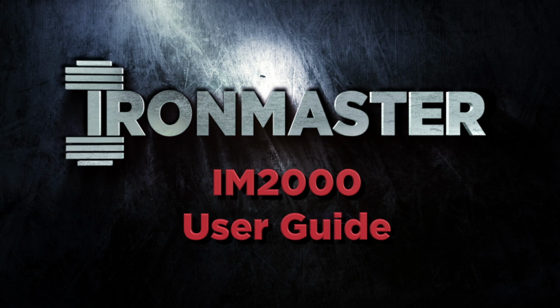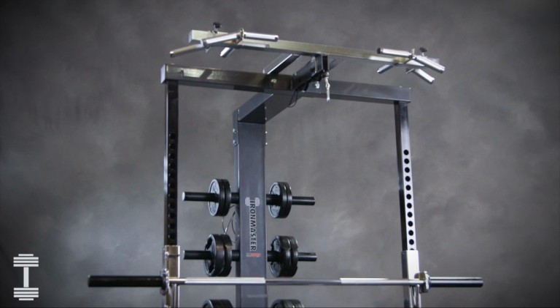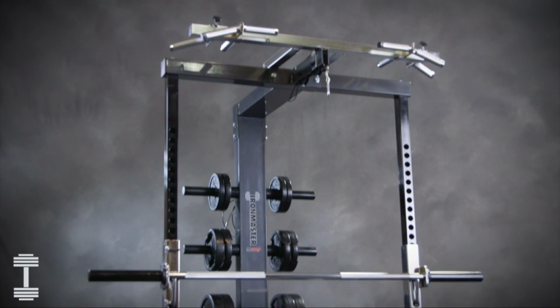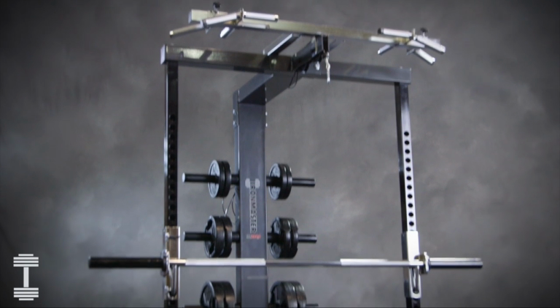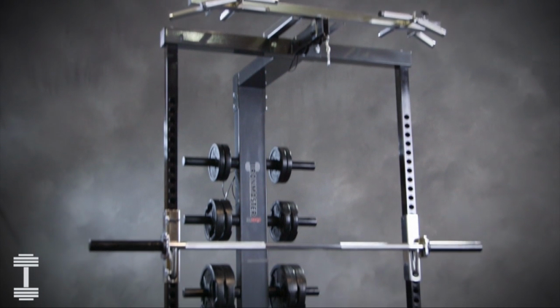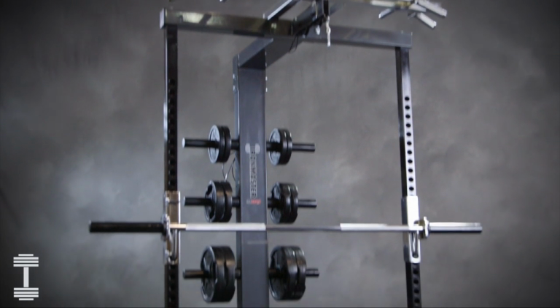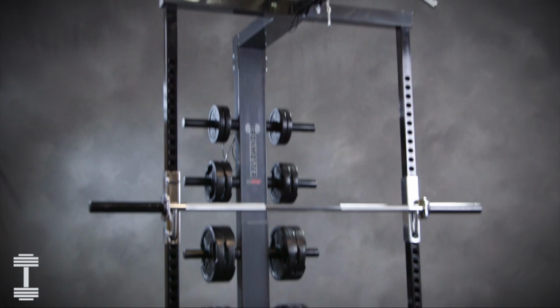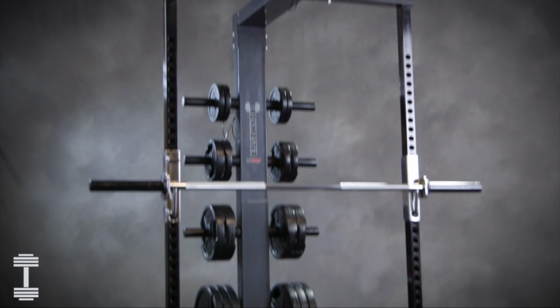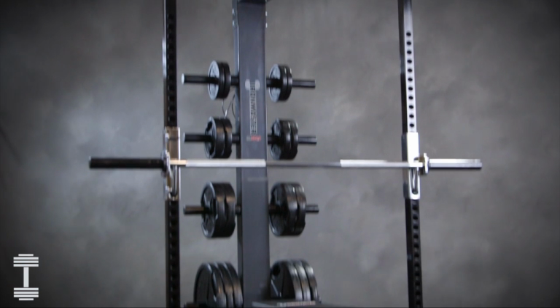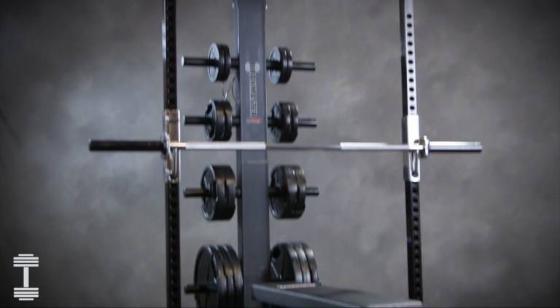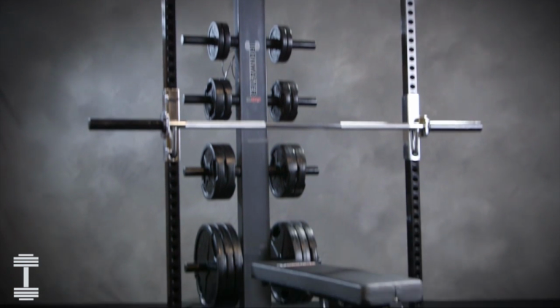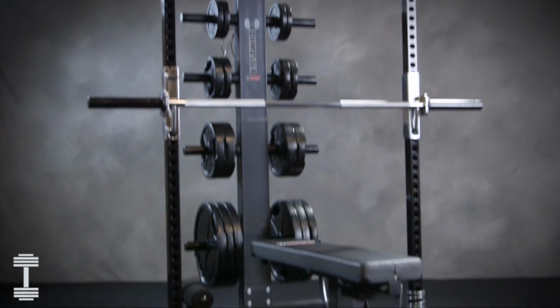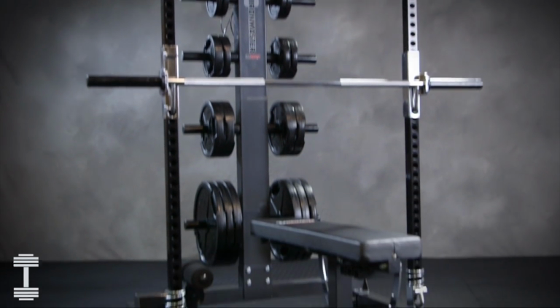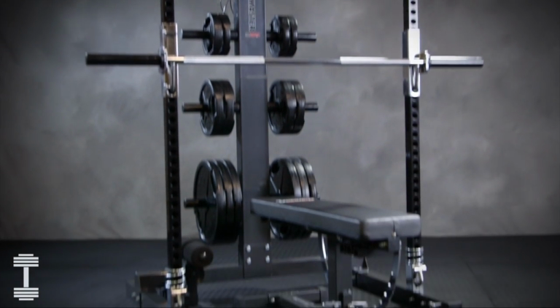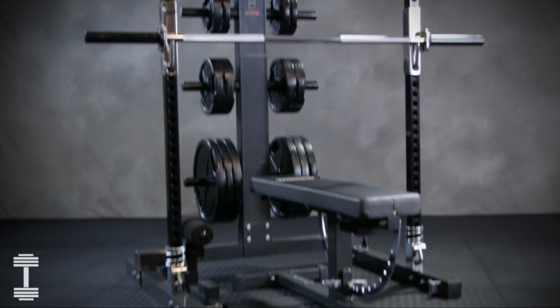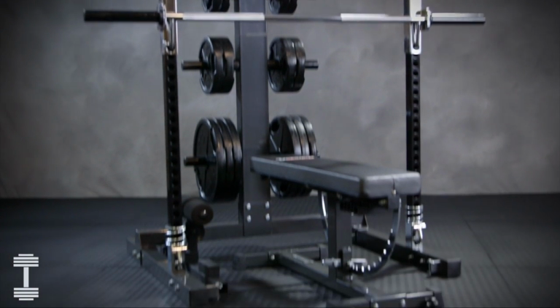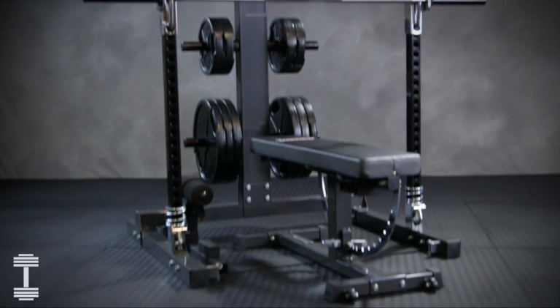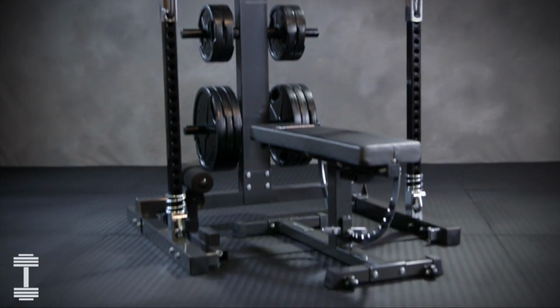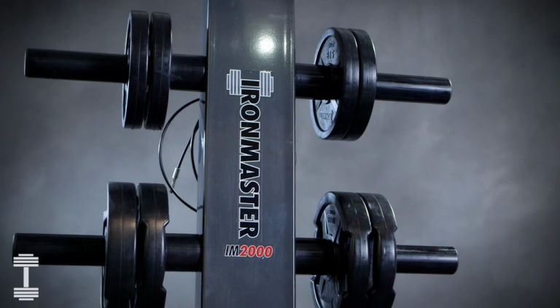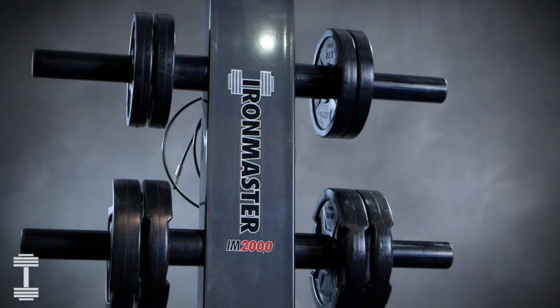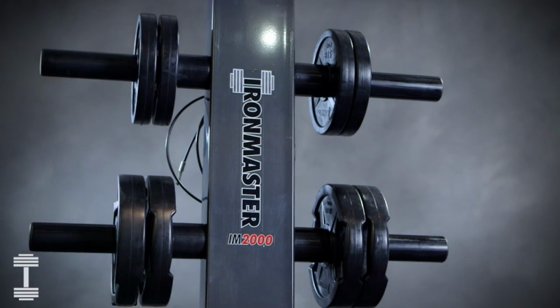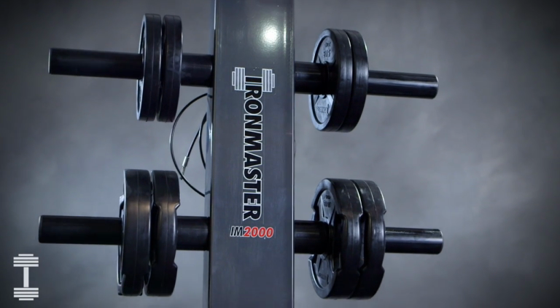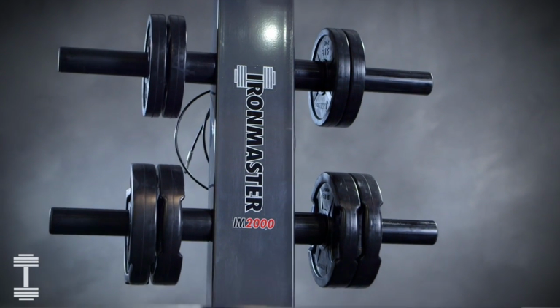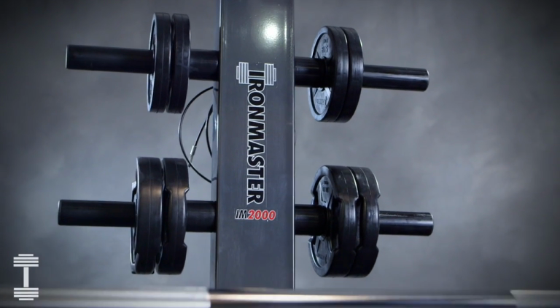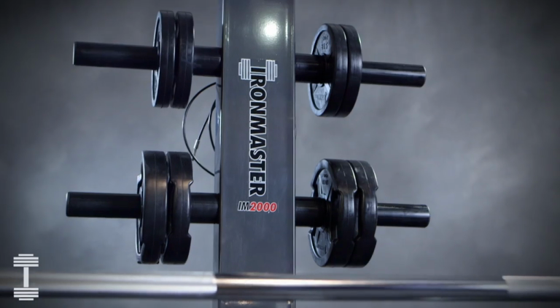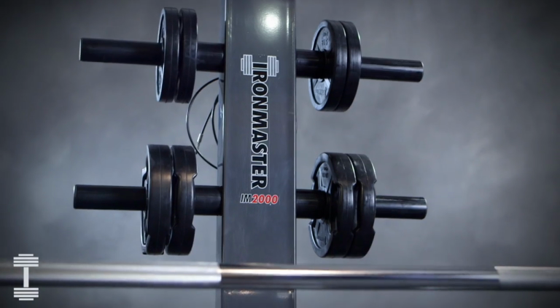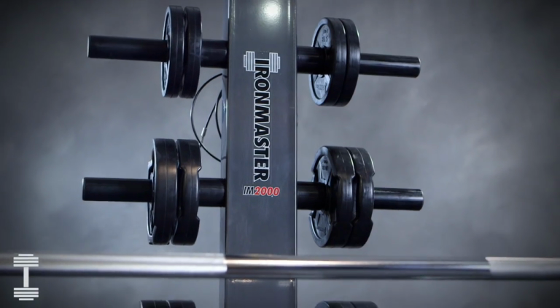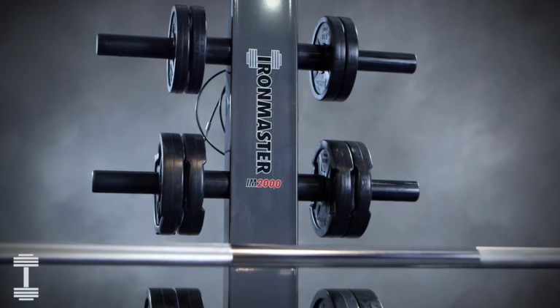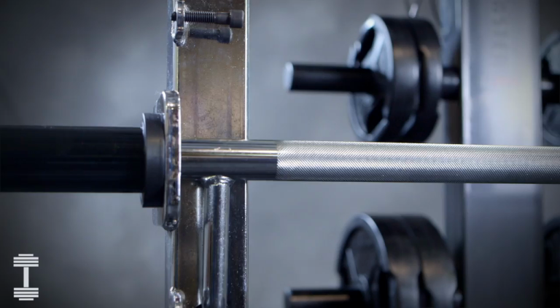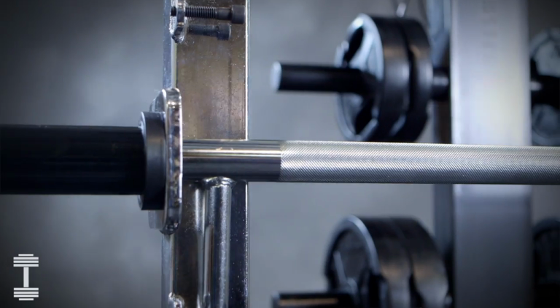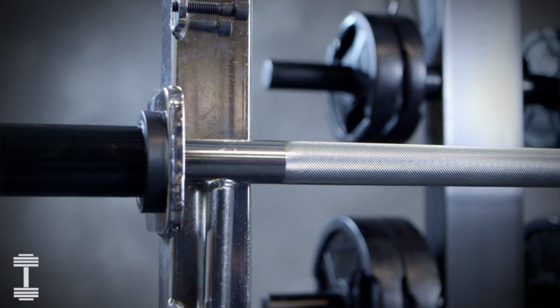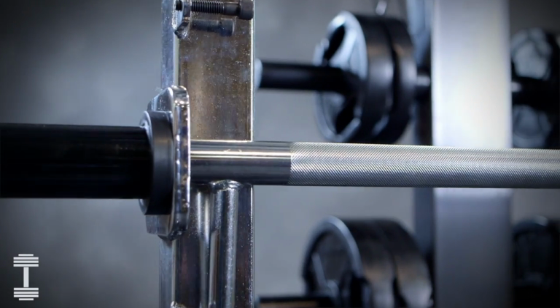The IM-2000 Self-Spotting Machine is a very versatile home gym and simple to maintain. Here are some helpful tips for care and use to get the most out of your workouts.